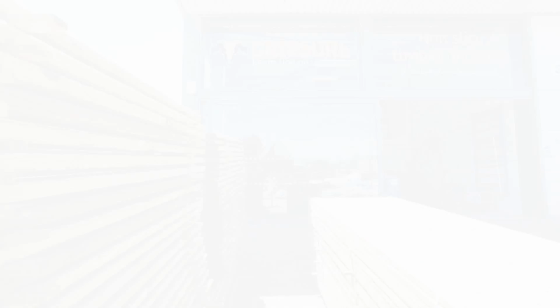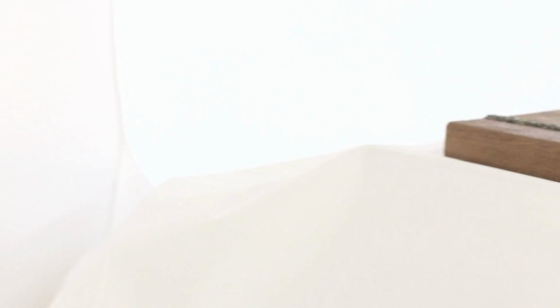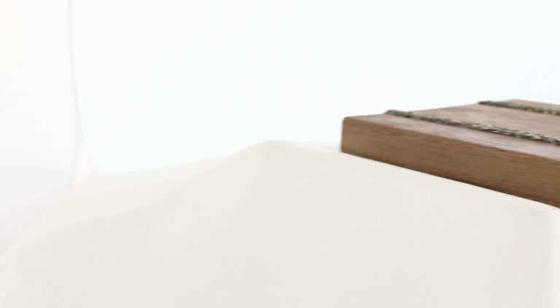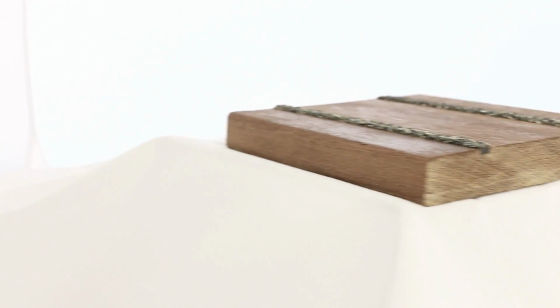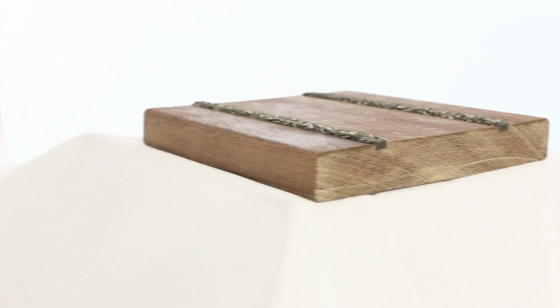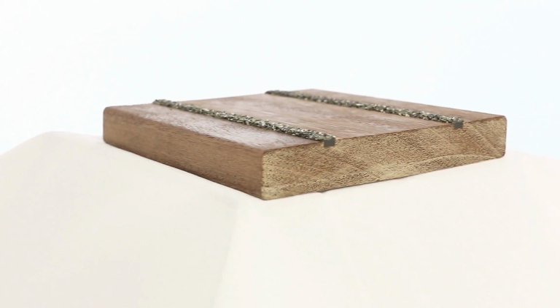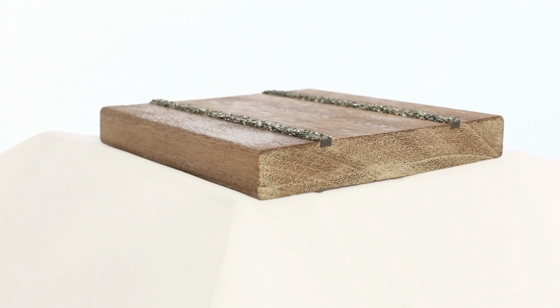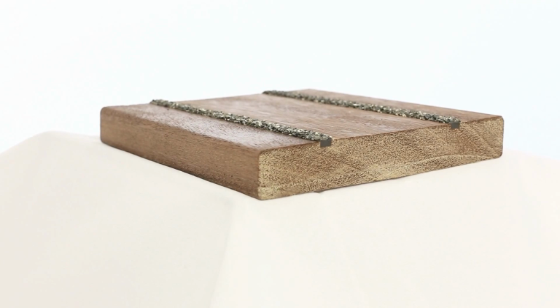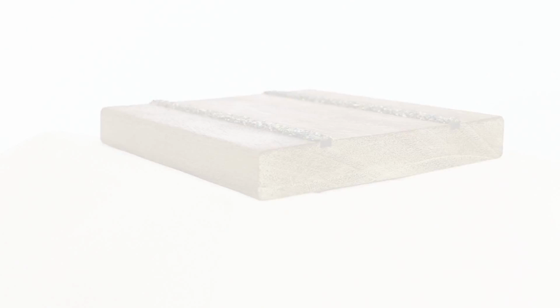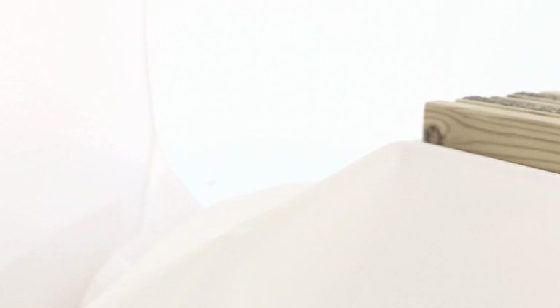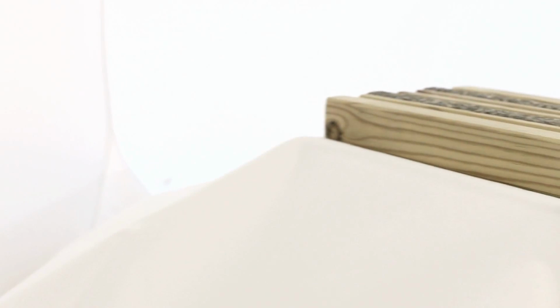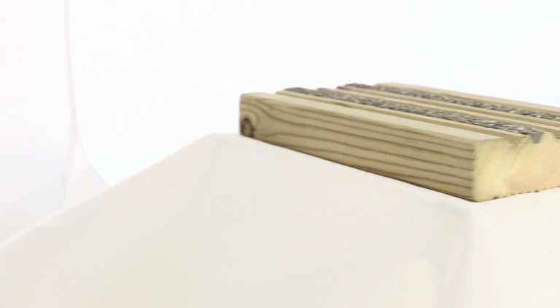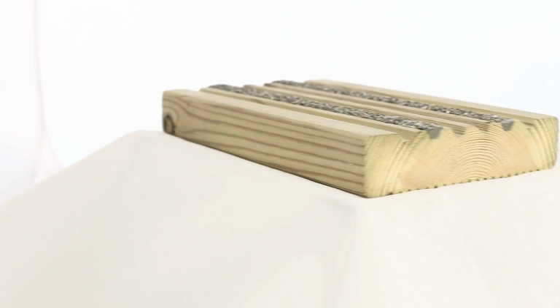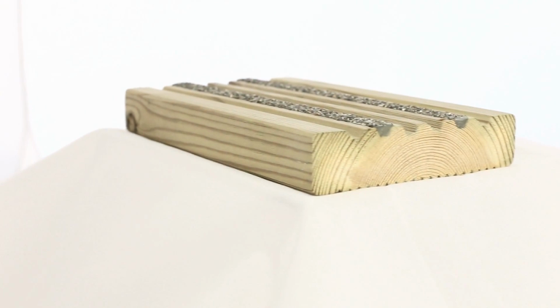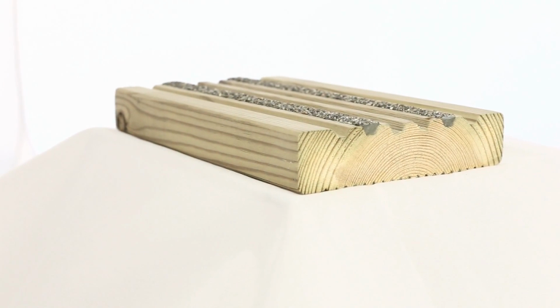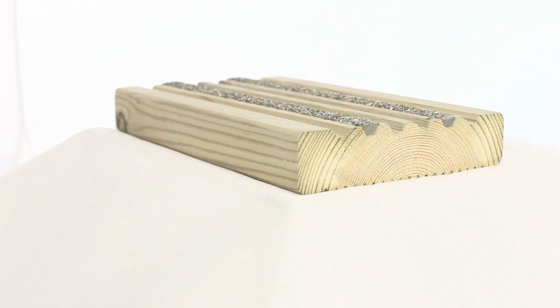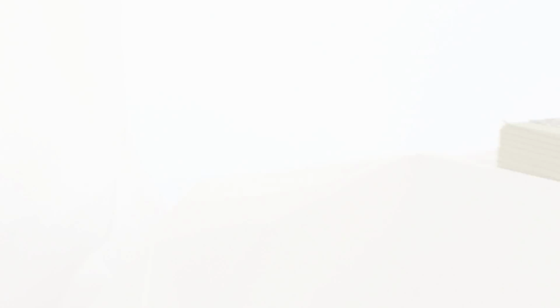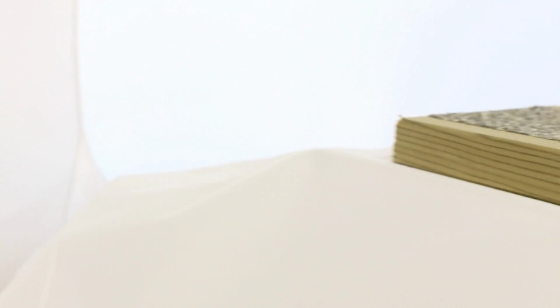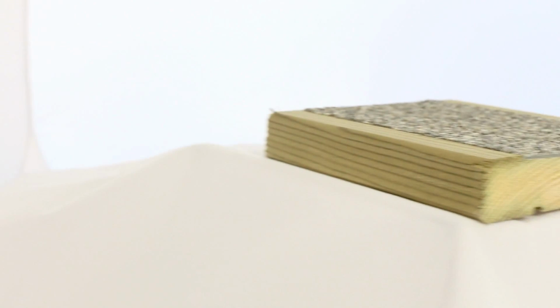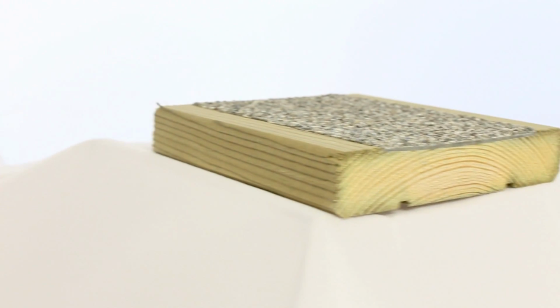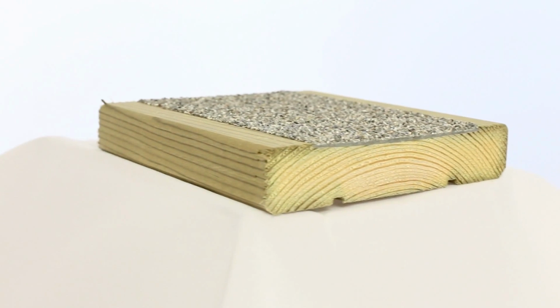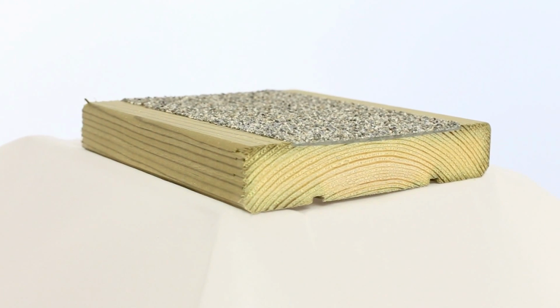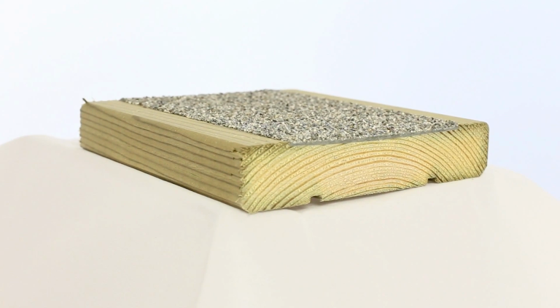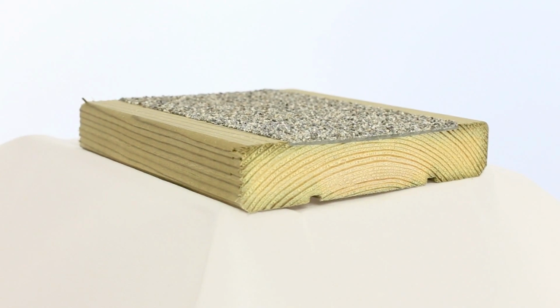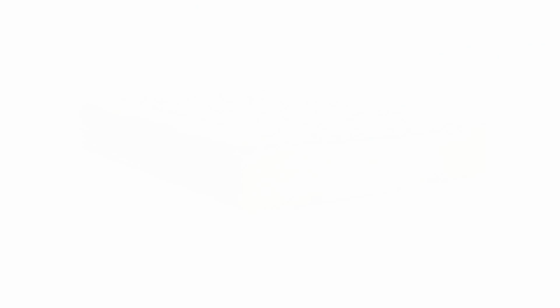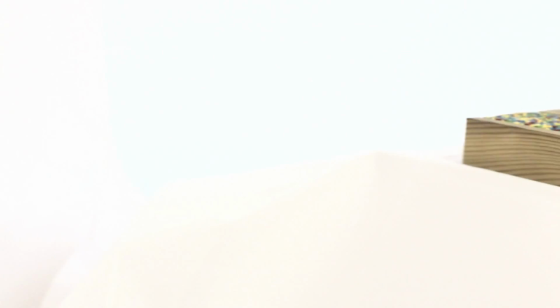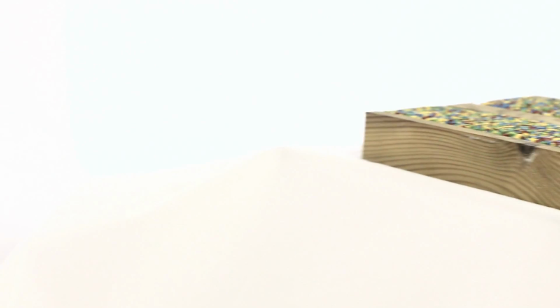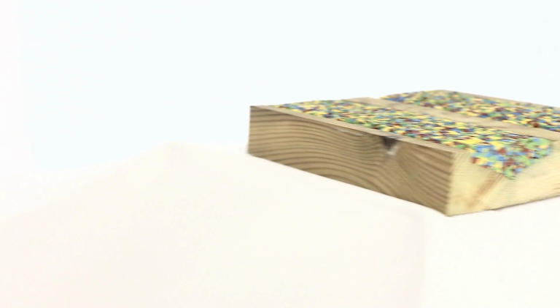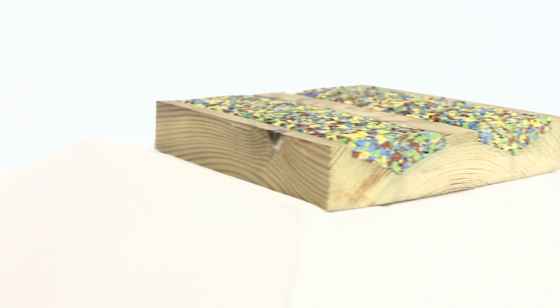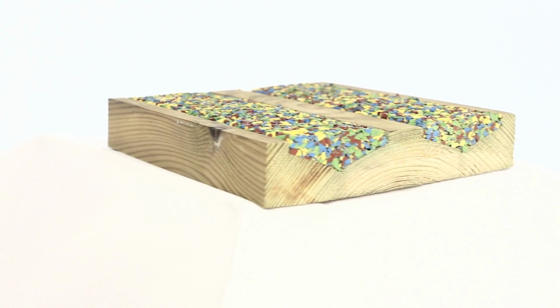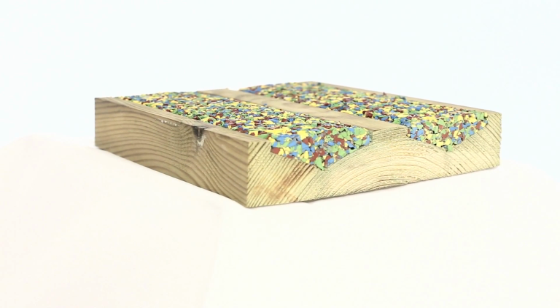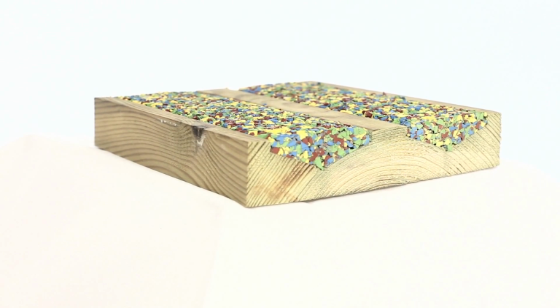Their product range includes hardwood boards for heavy commercial applications, softwood decking for lighter commercial uses, bespoke solutions for specialist products, and a patented product — Gripshaw Aquadec — with a rubber crumb finish.